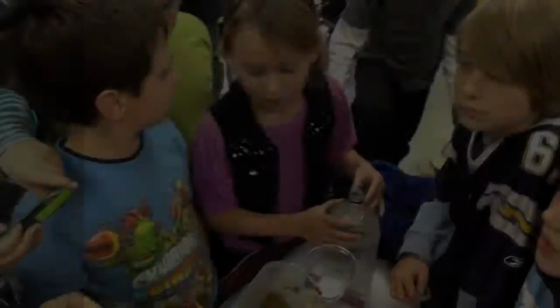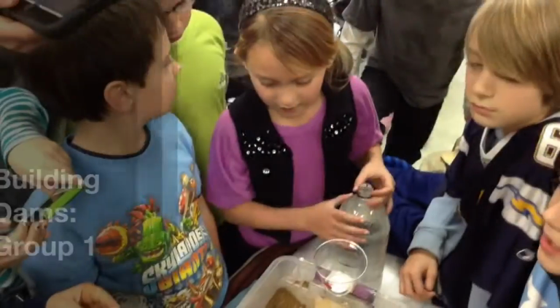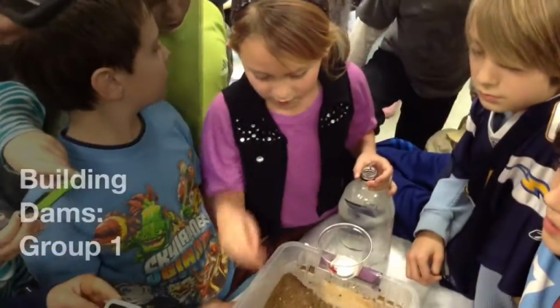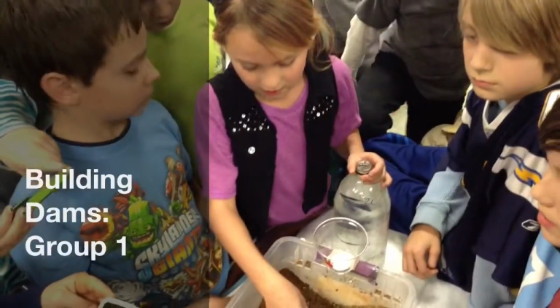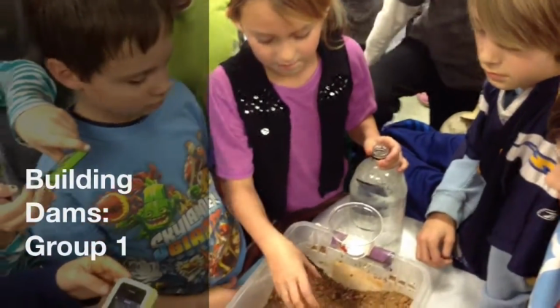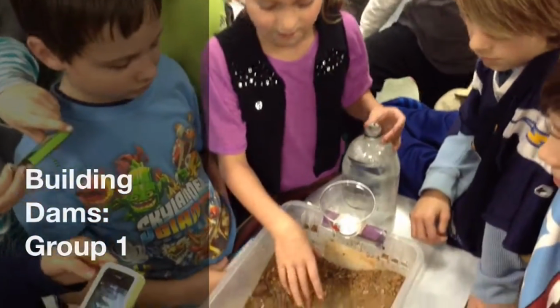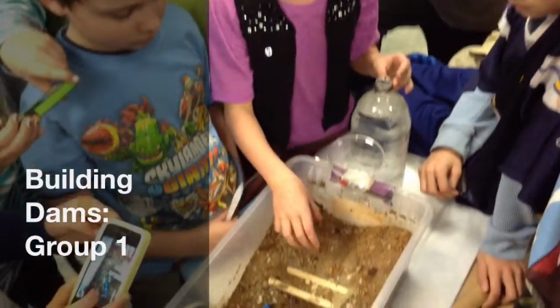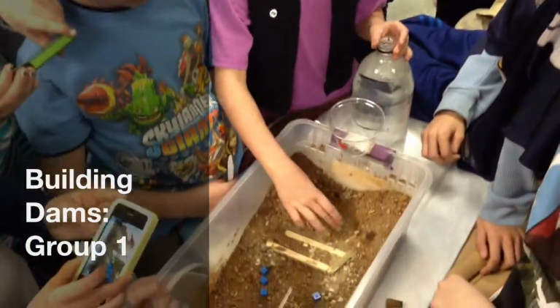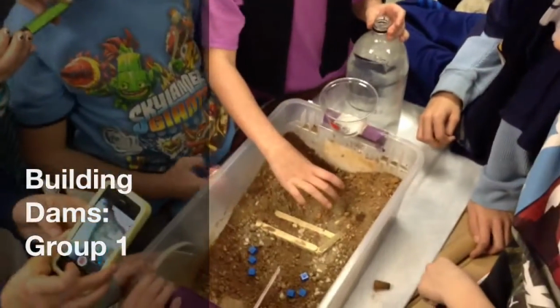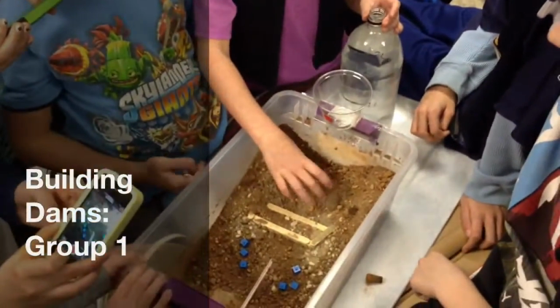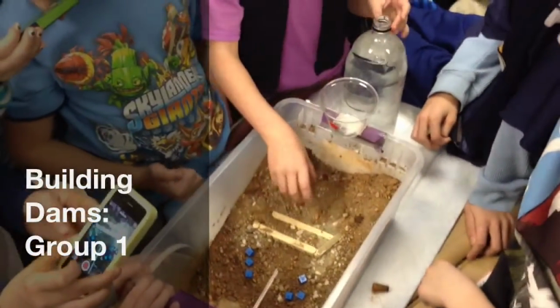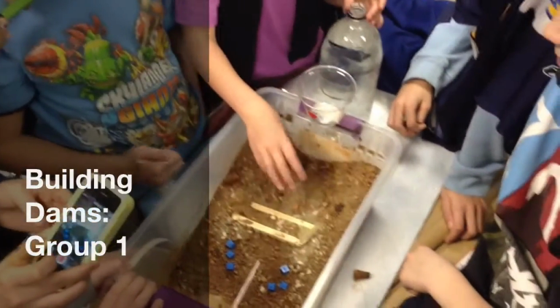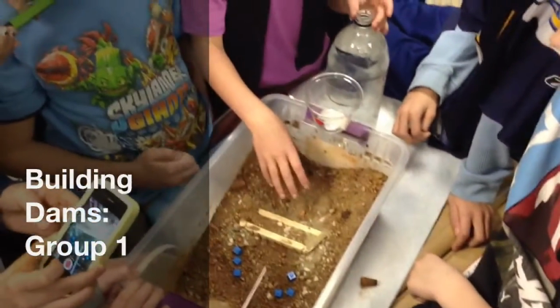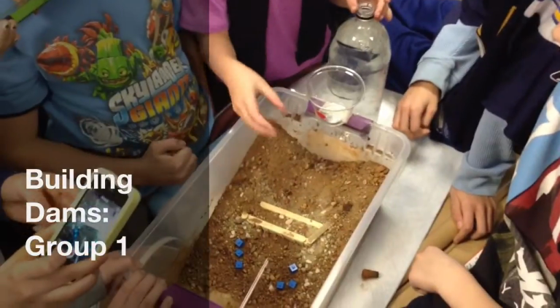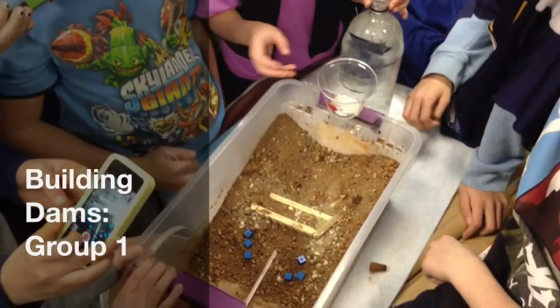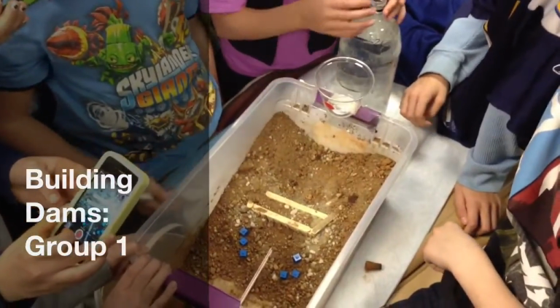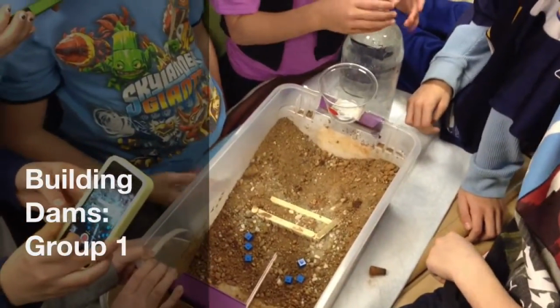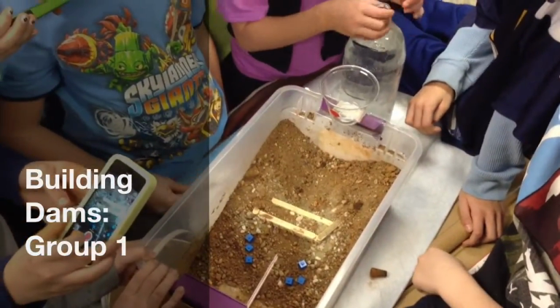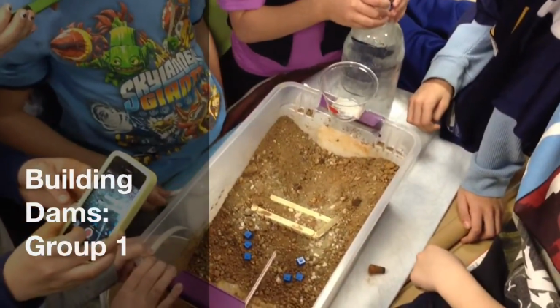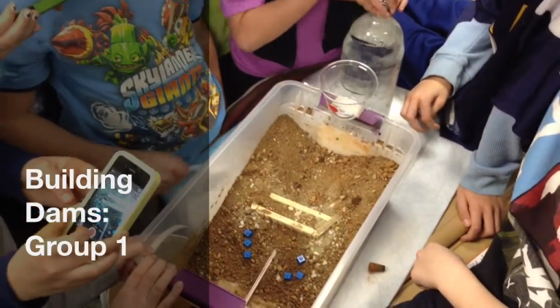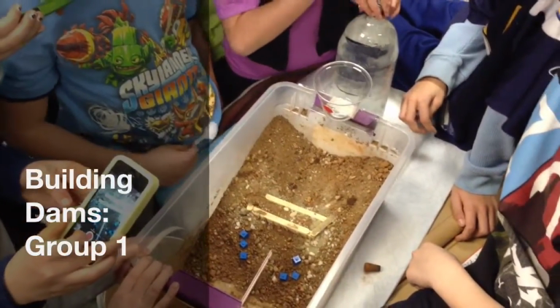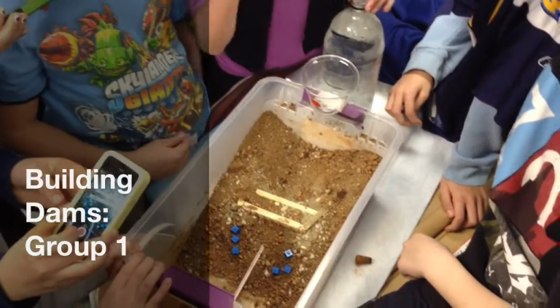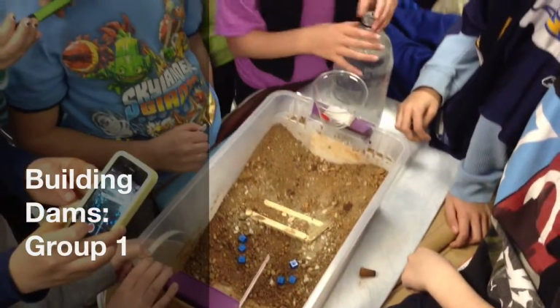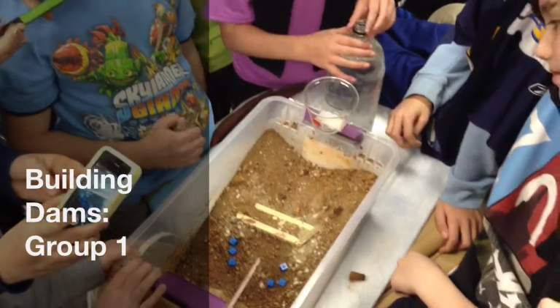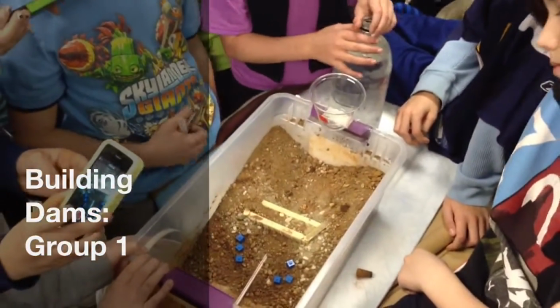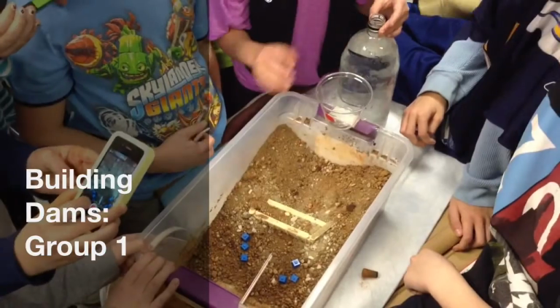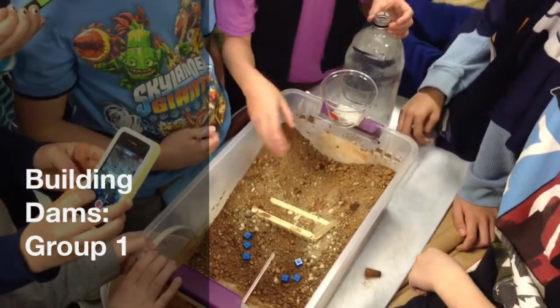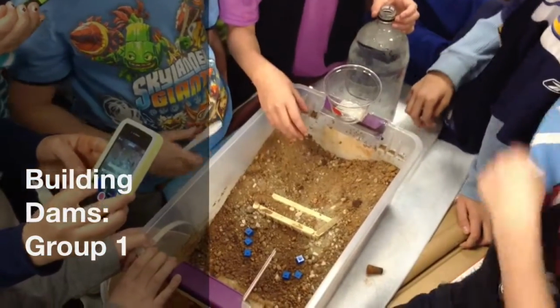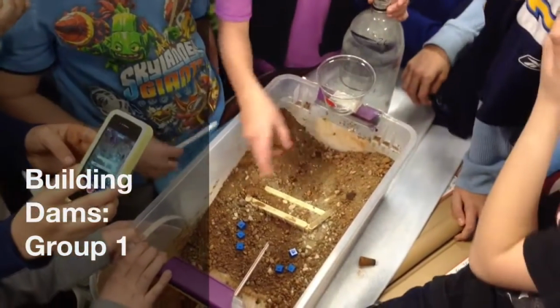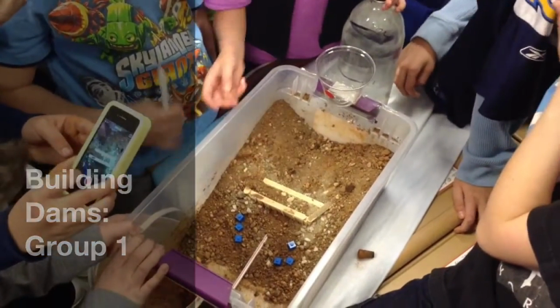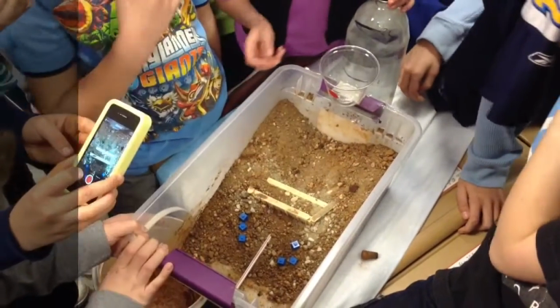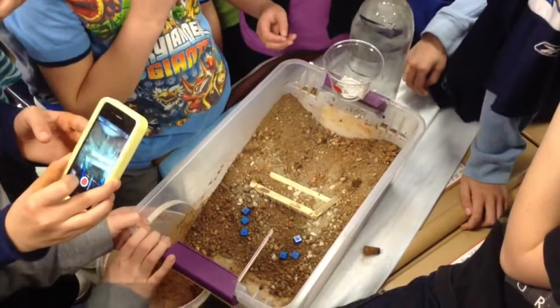We built a giant hole, basically — a reservoir. And to prevent most of the water from going and overflowing the dam.